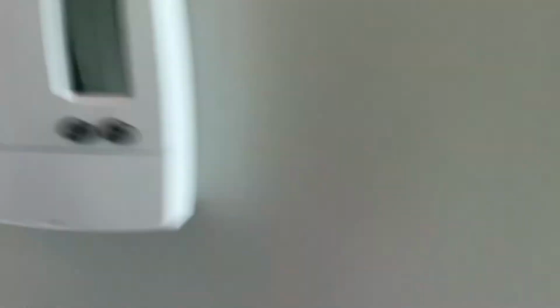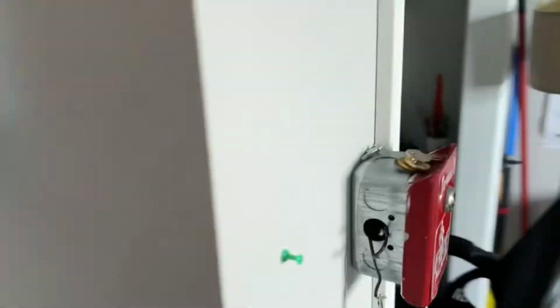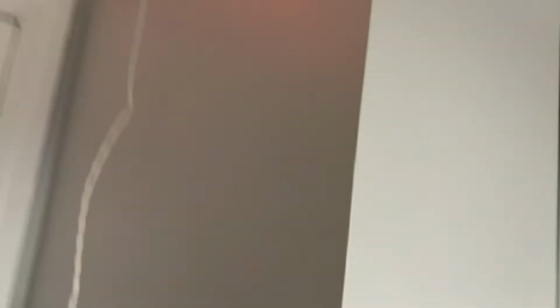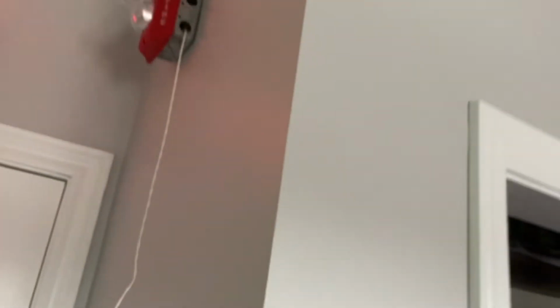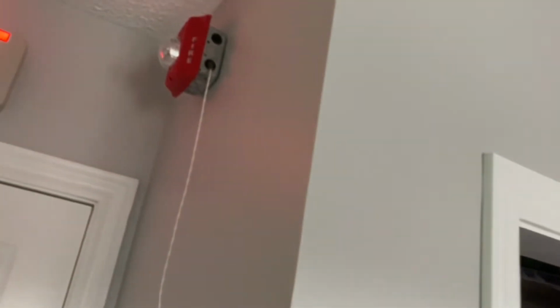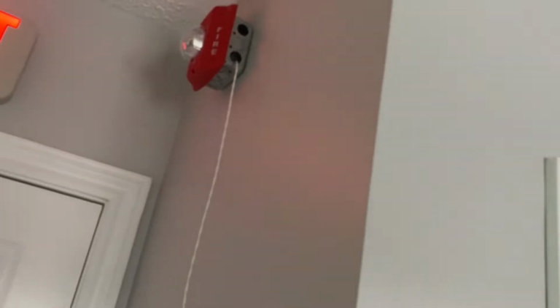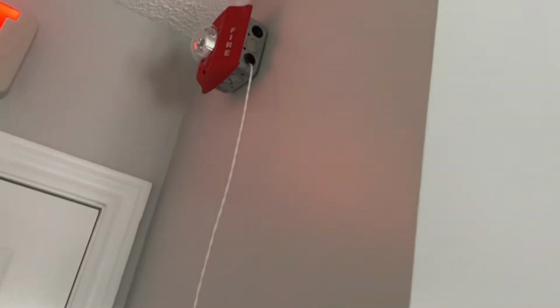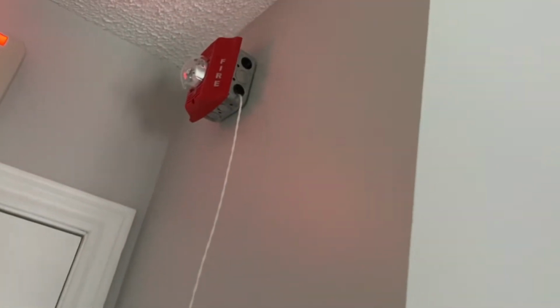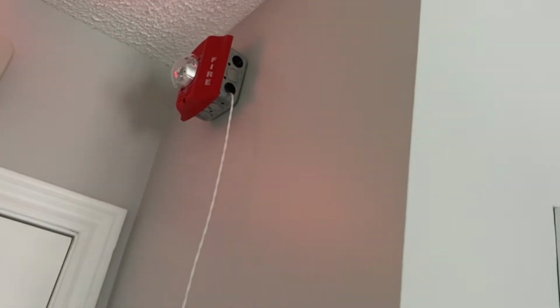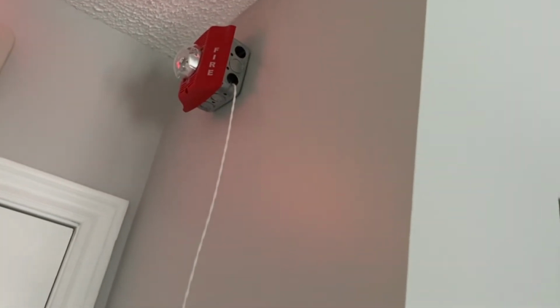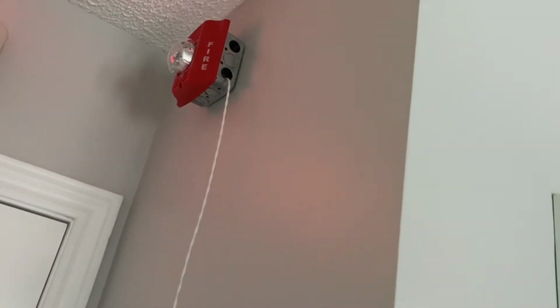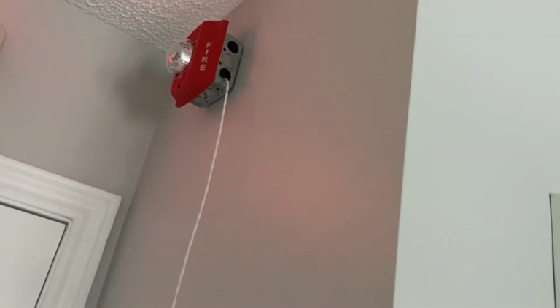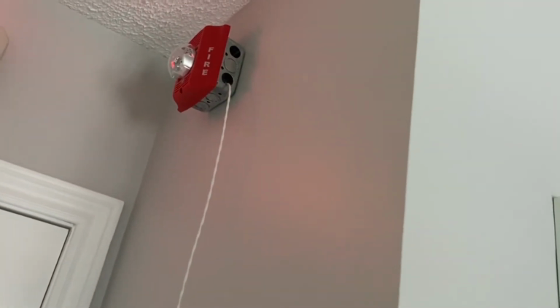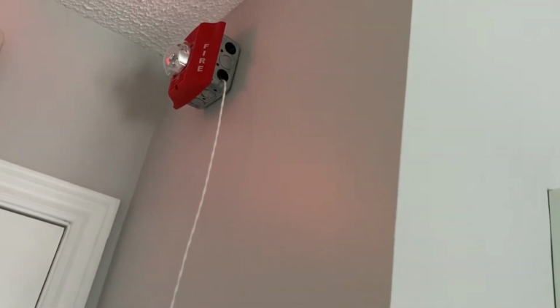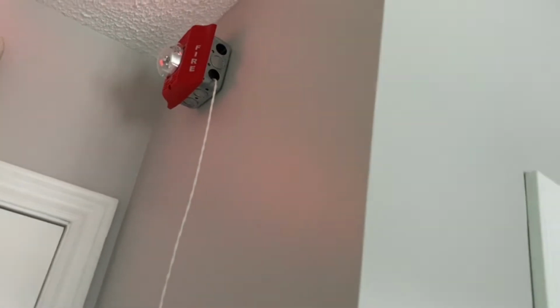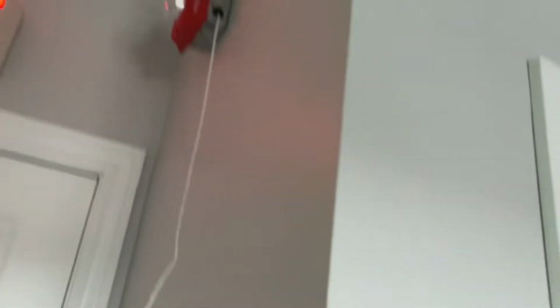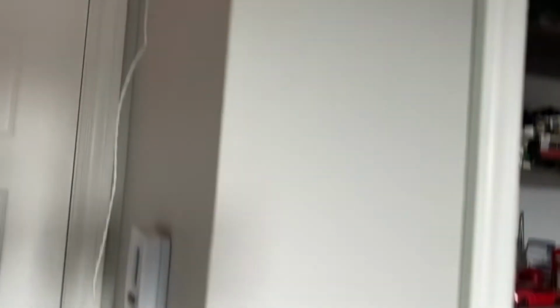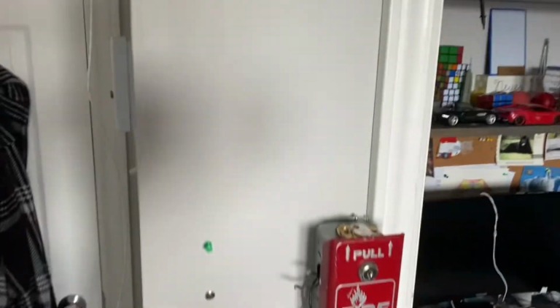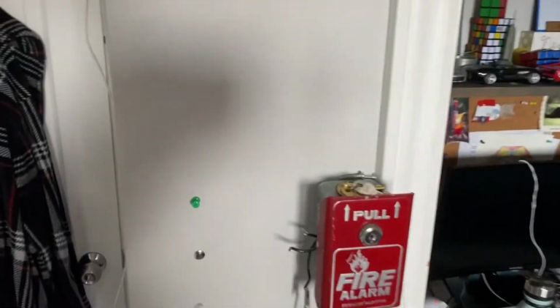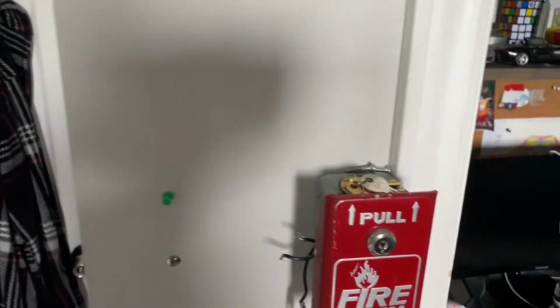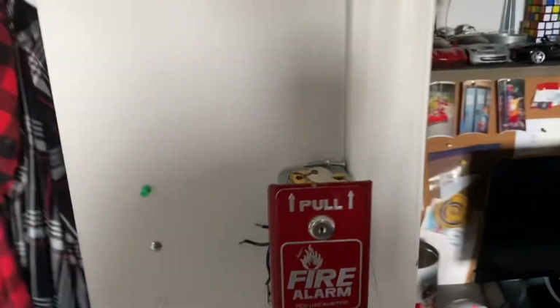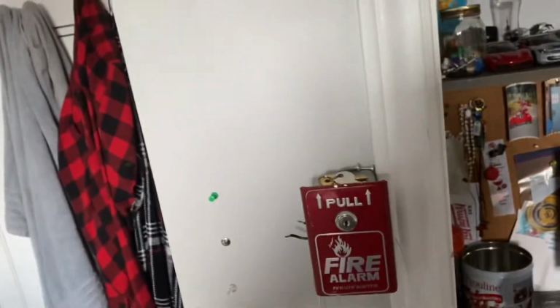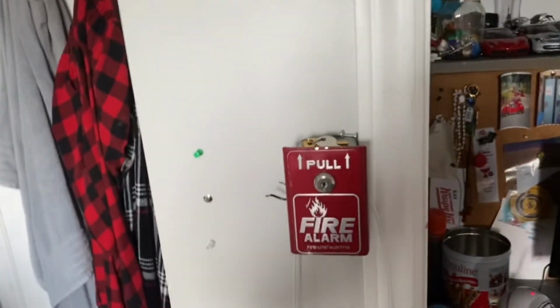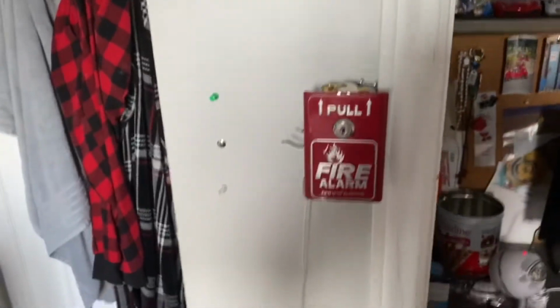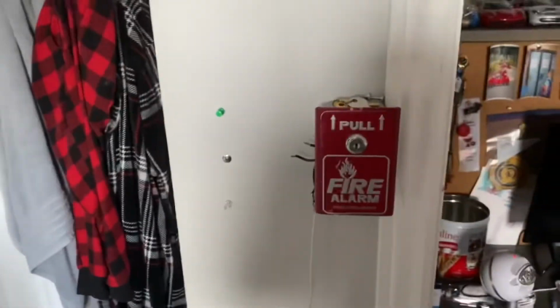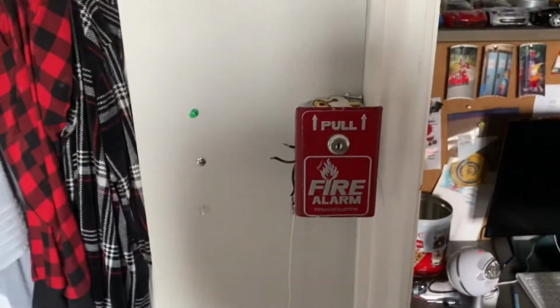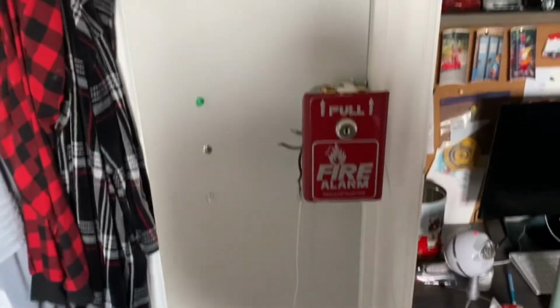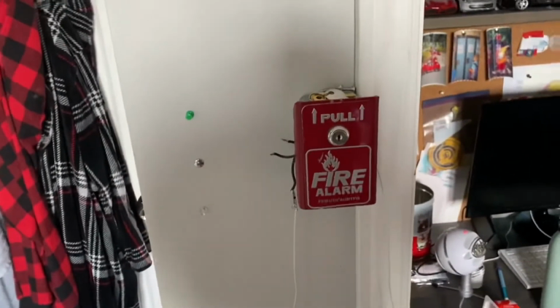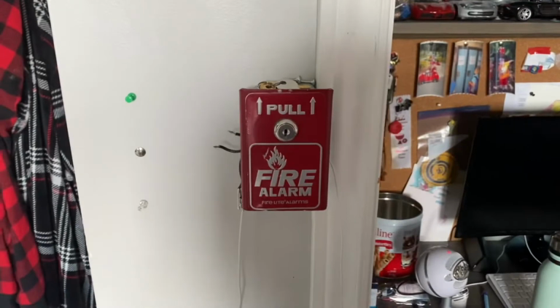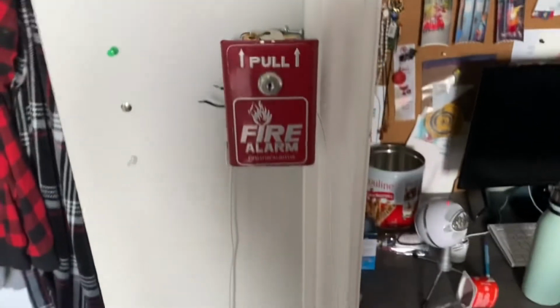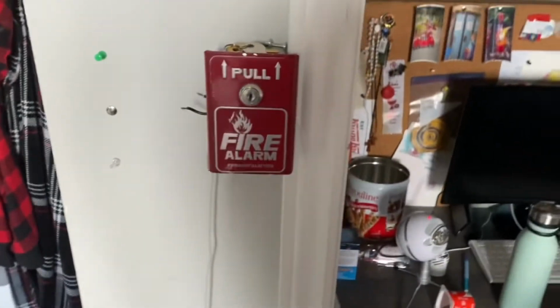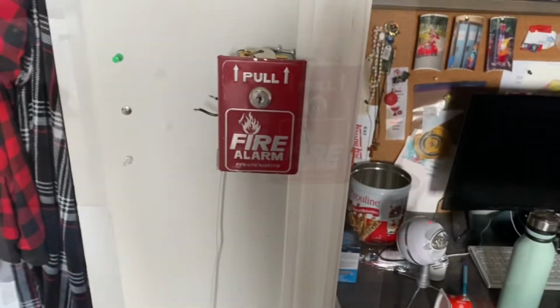That's on 15 candela continuous low volume, so this is going to be extremely loud. Let's just pull the alarm.